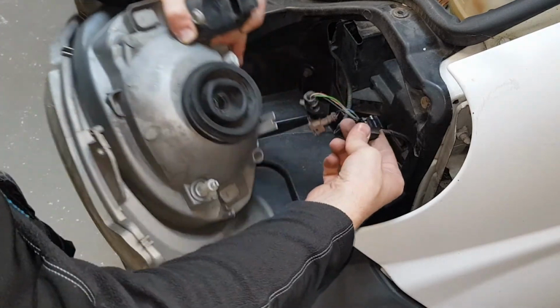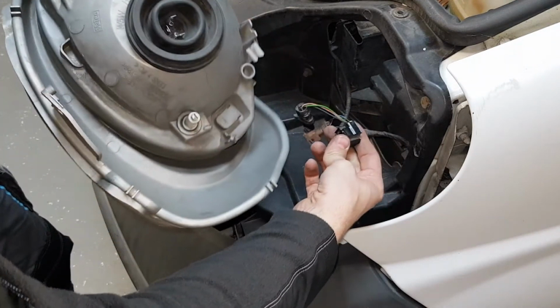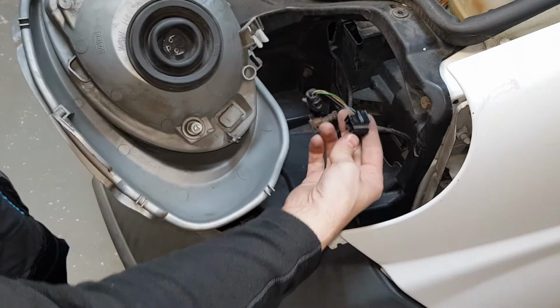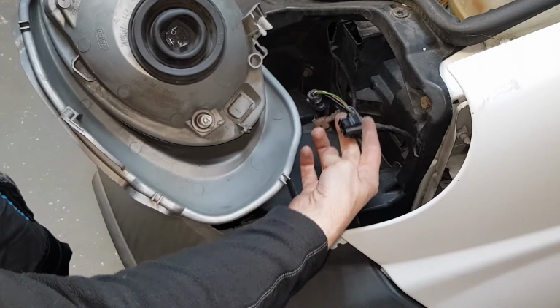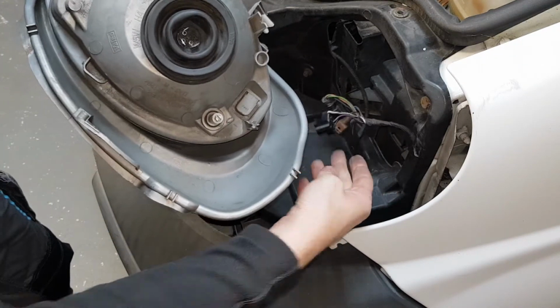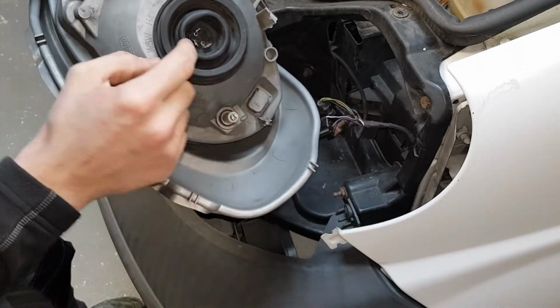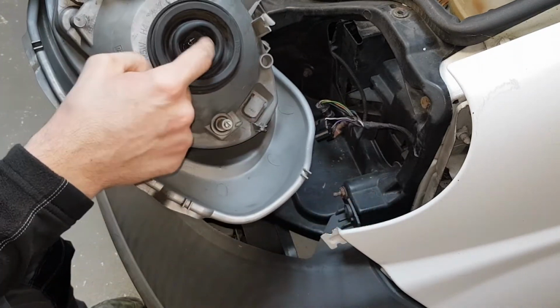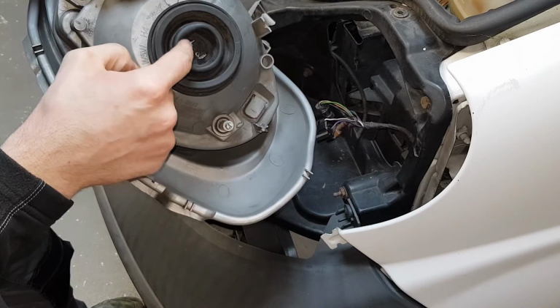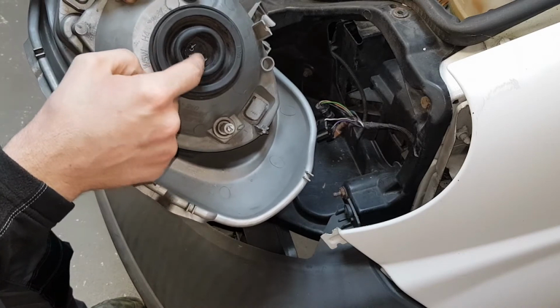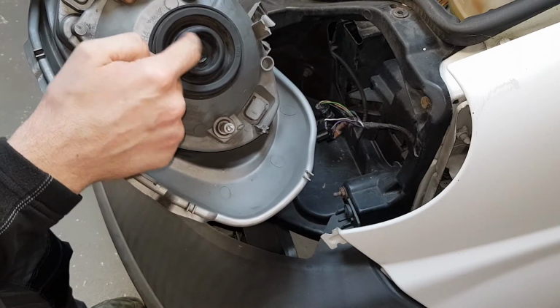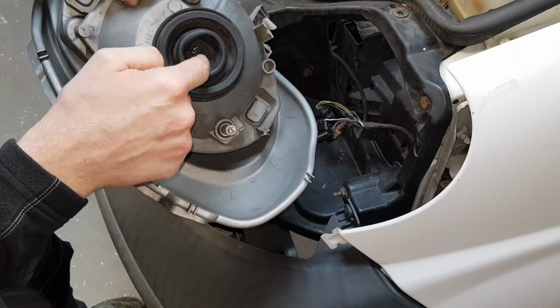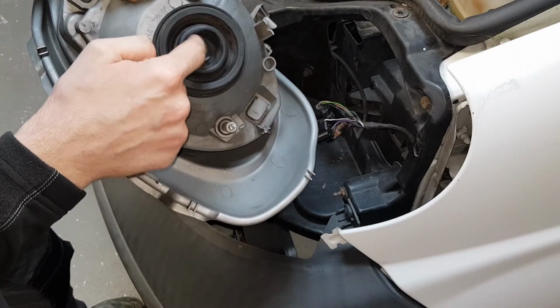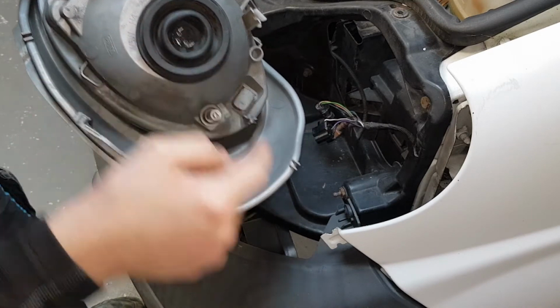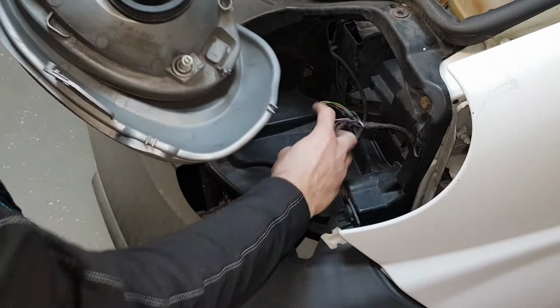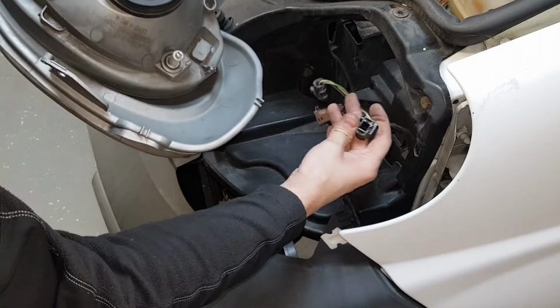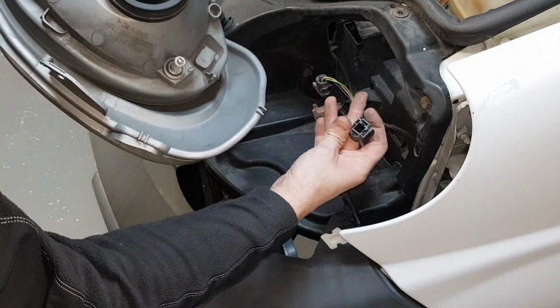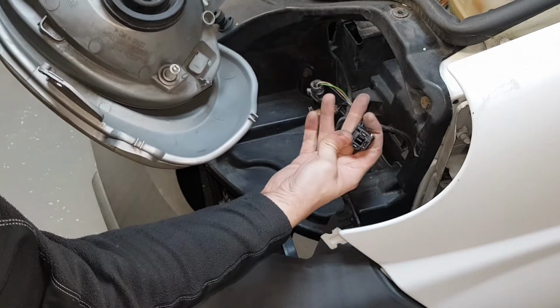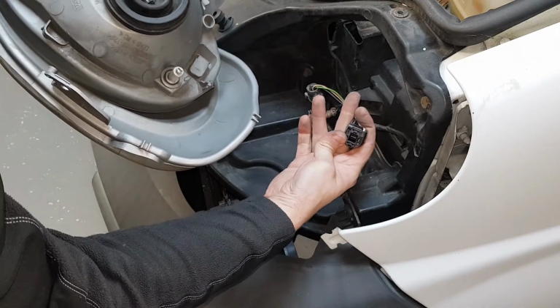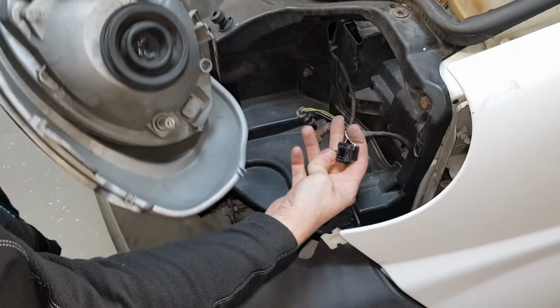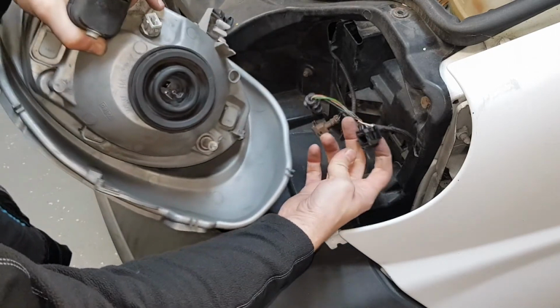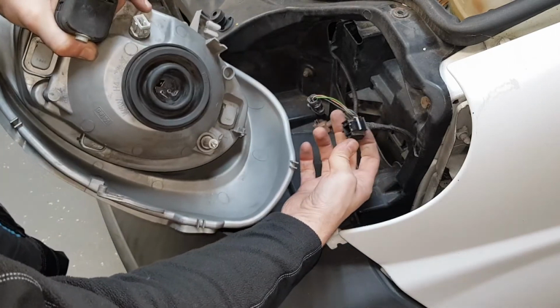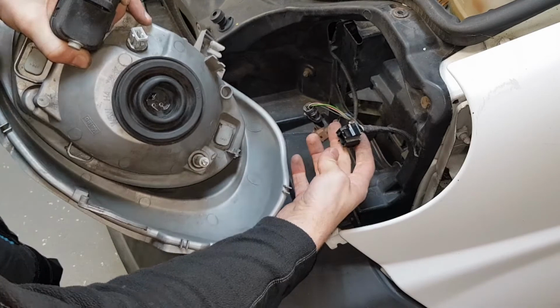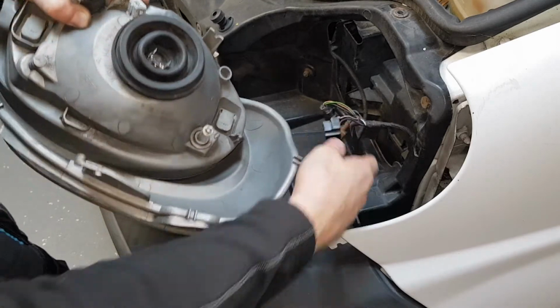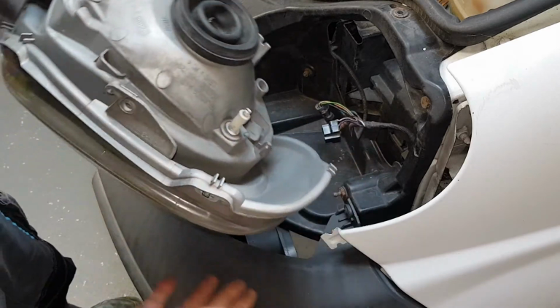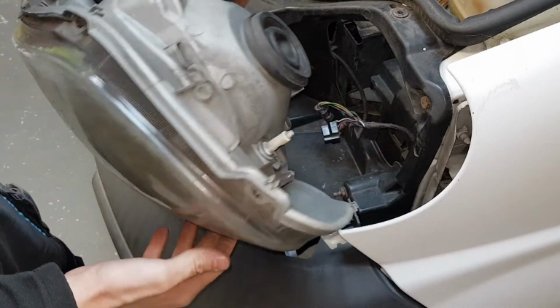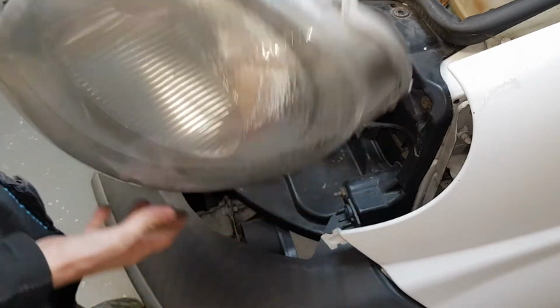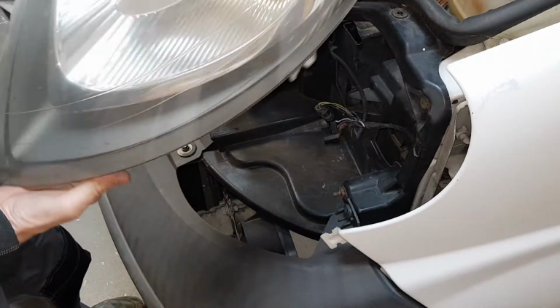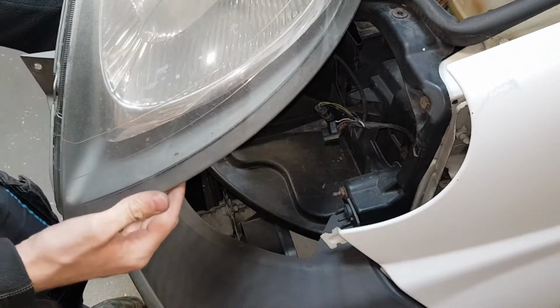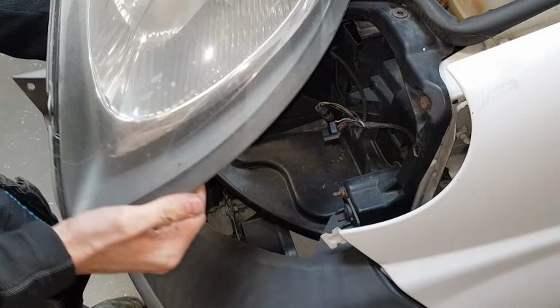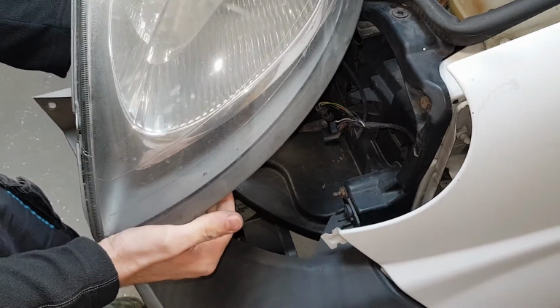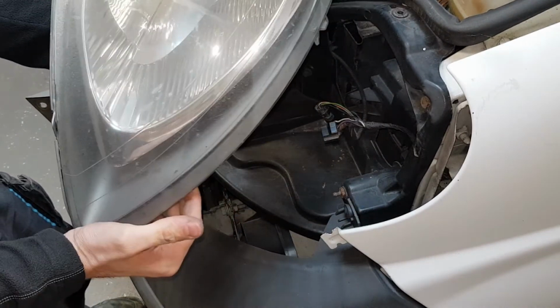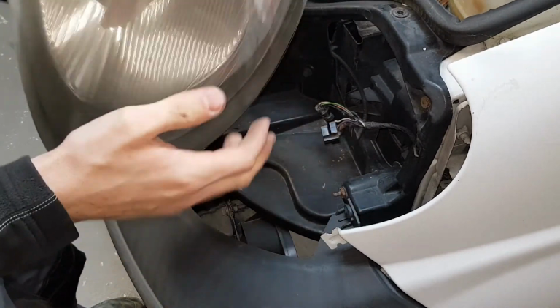All it is is mounted onto the bulb — you have these three pins and they go in place, and that's as simple and easy as that. So this is one of your headlights removed.